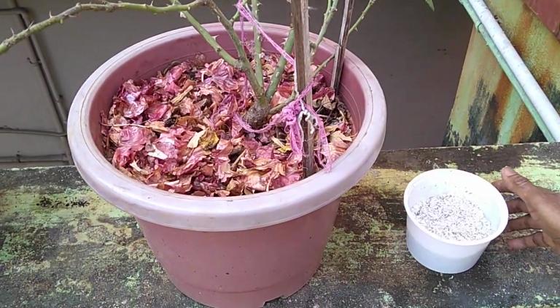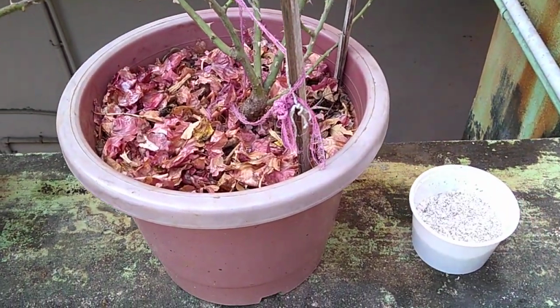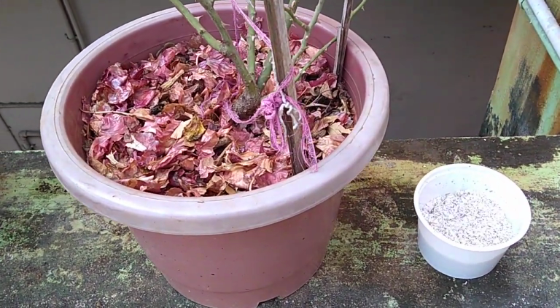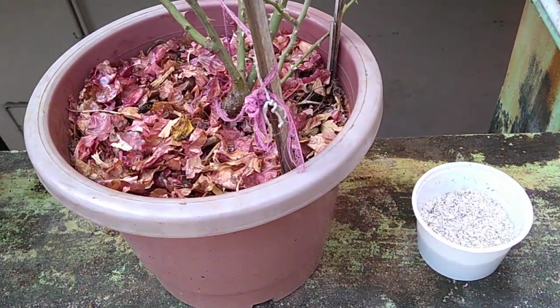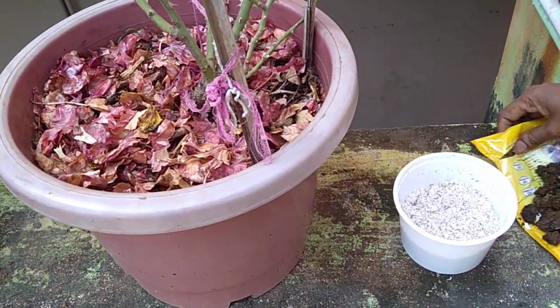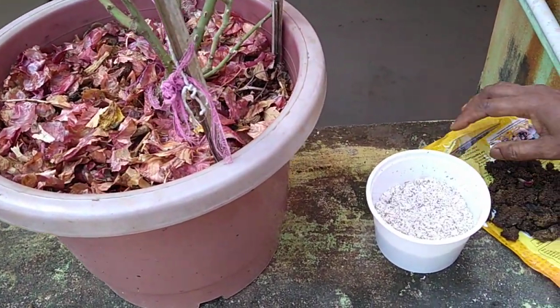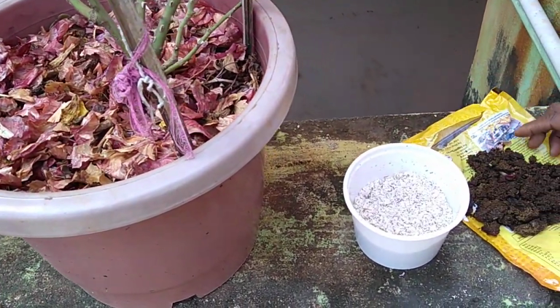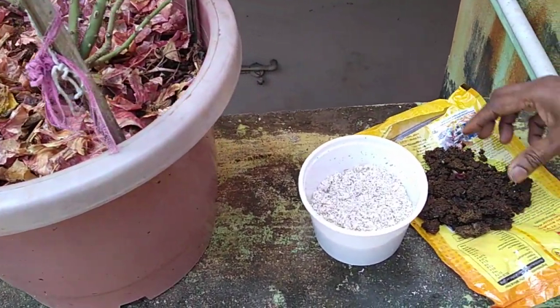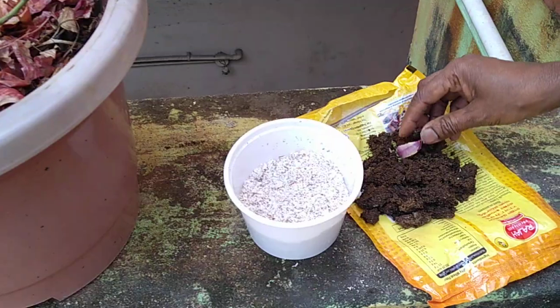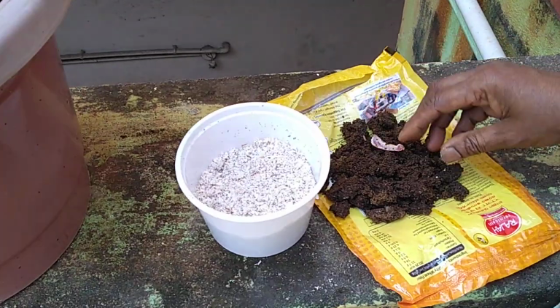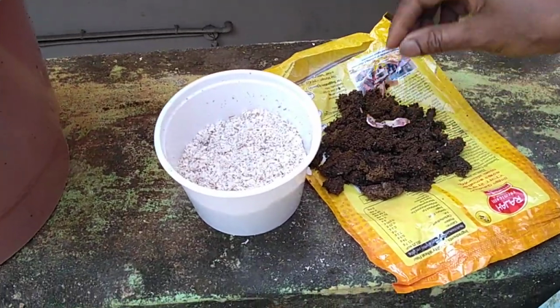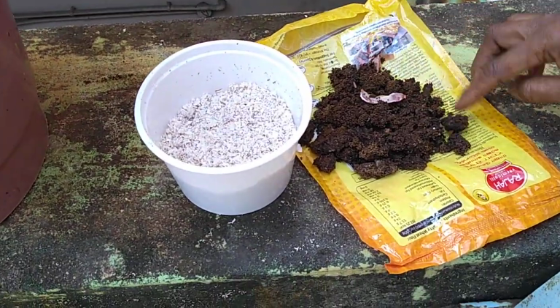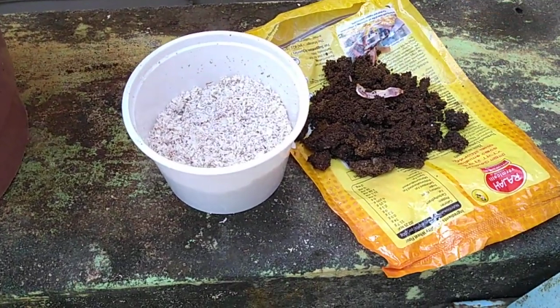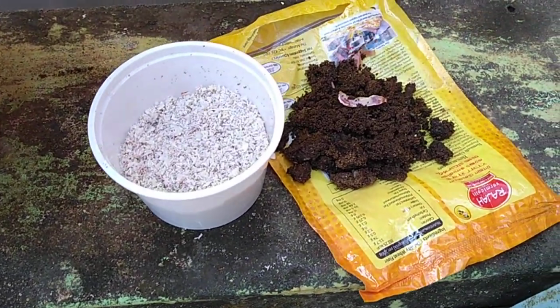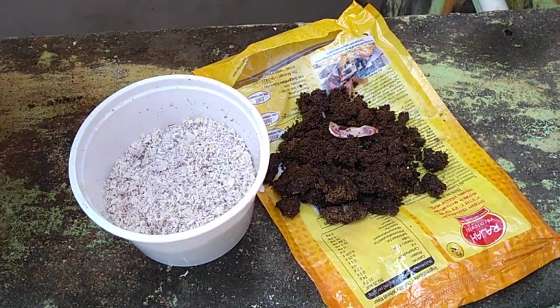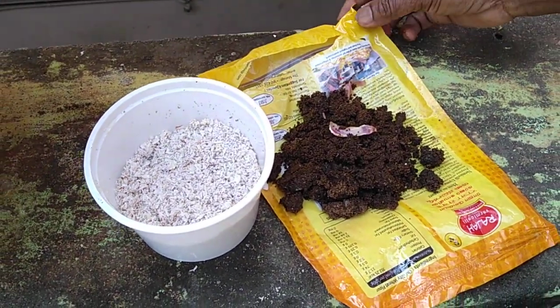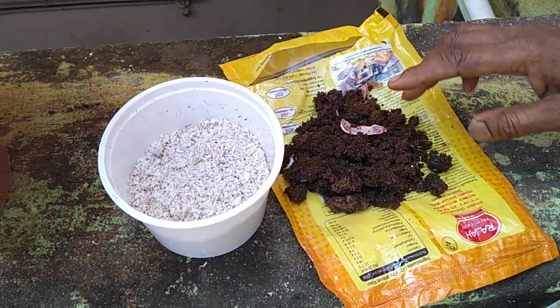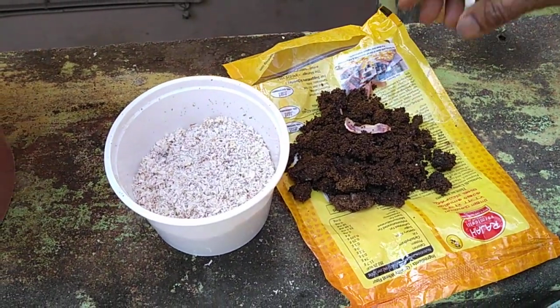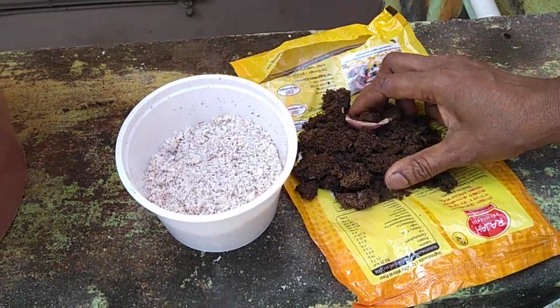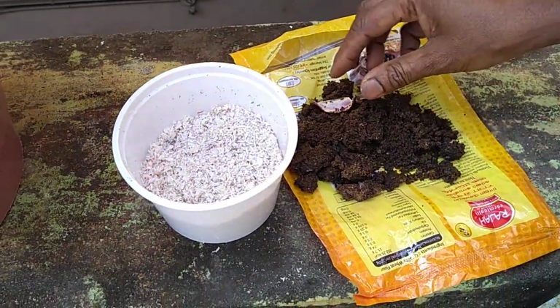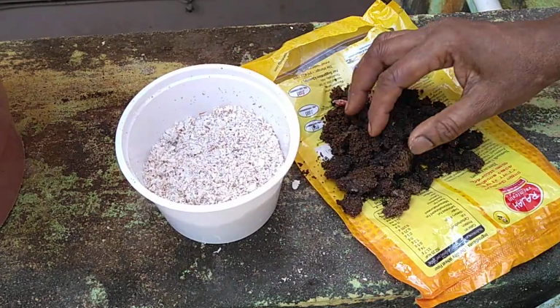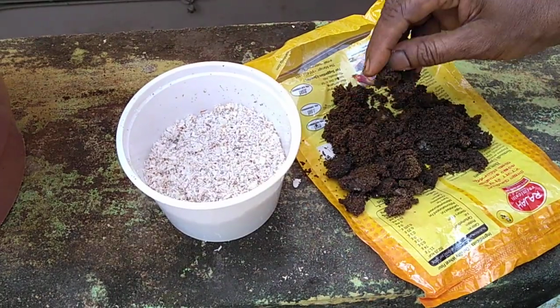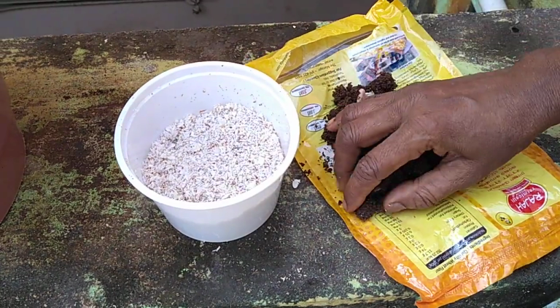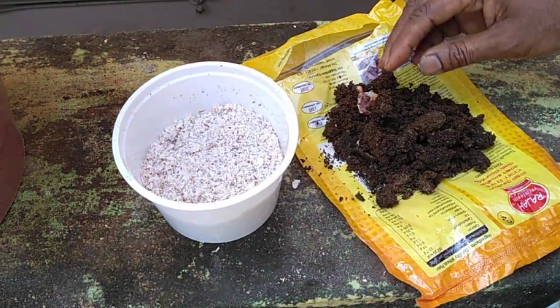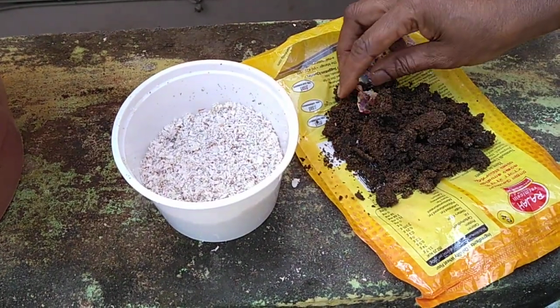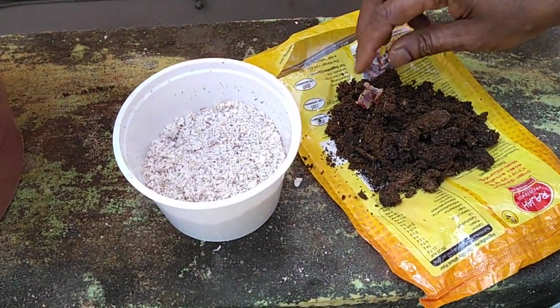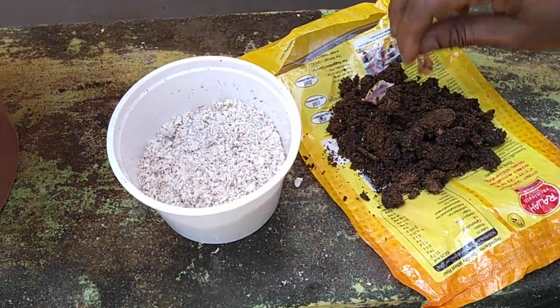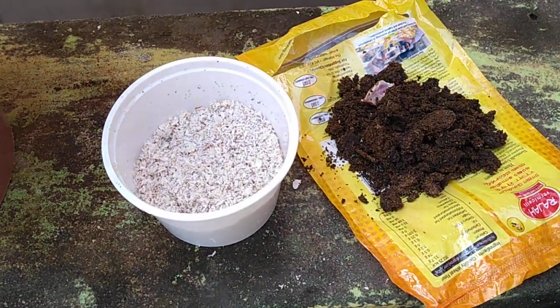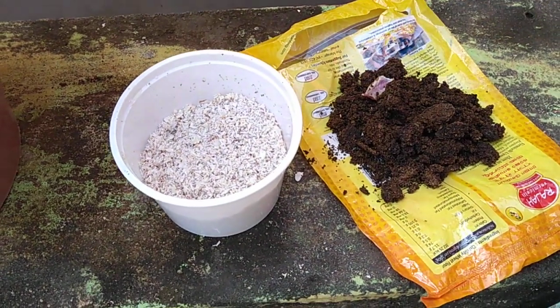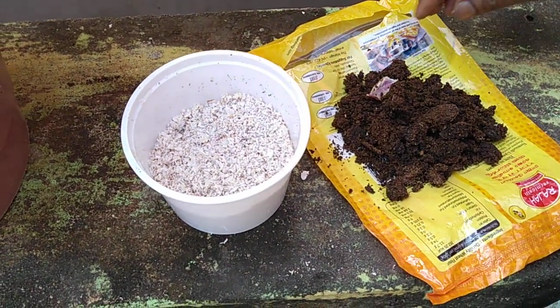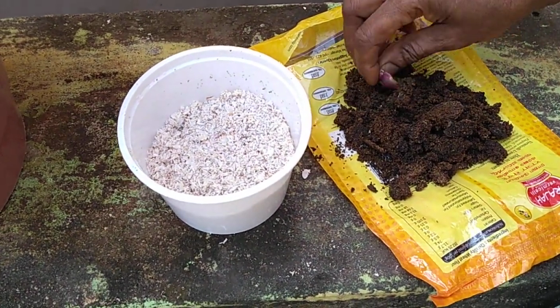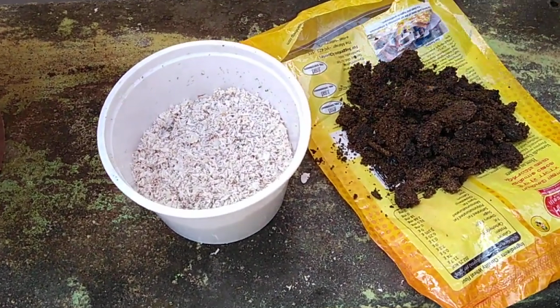We will use the fertilizer and the tea powder. We will clean it down until it is pretty and mix it through the tea powder.